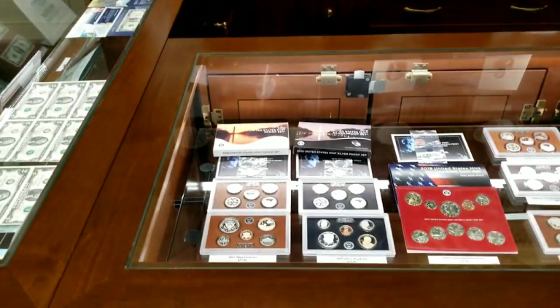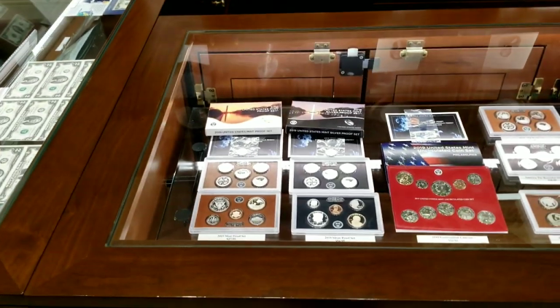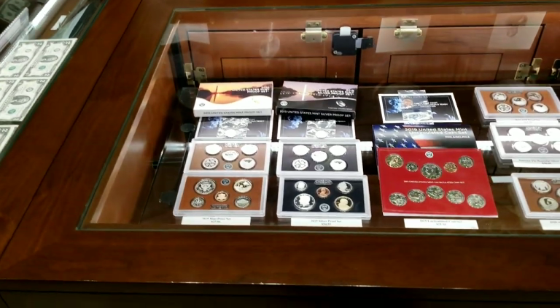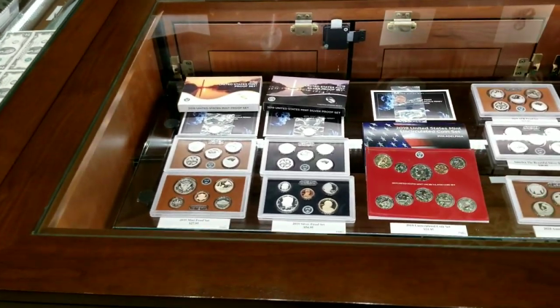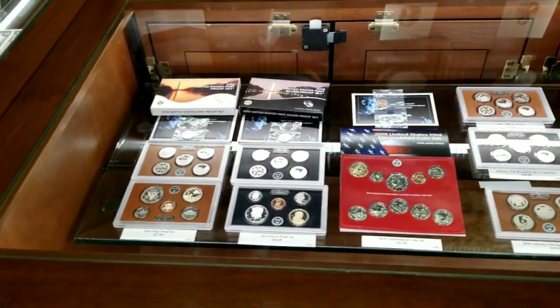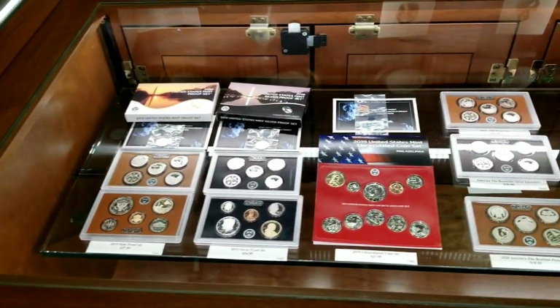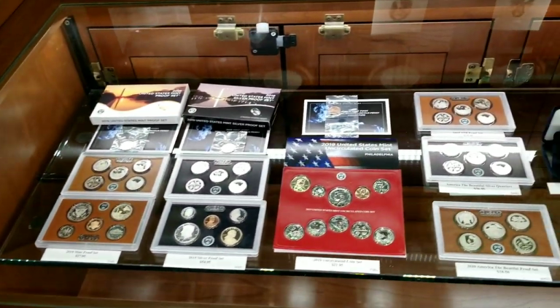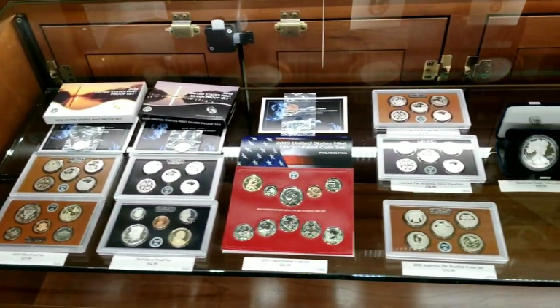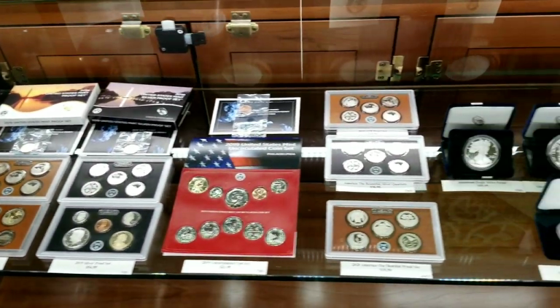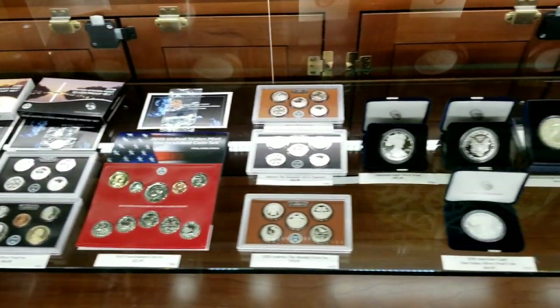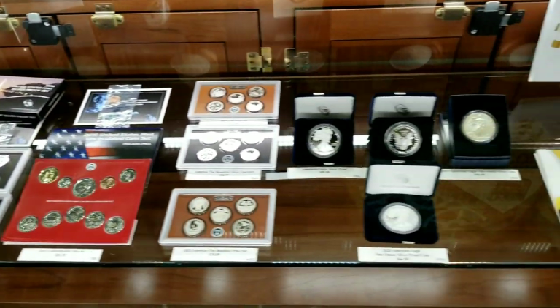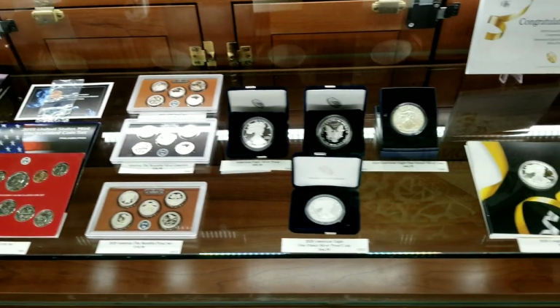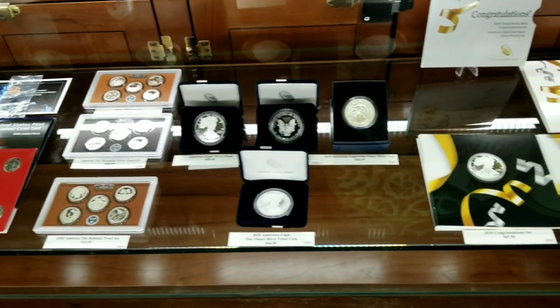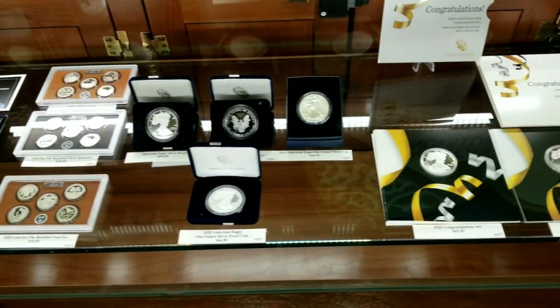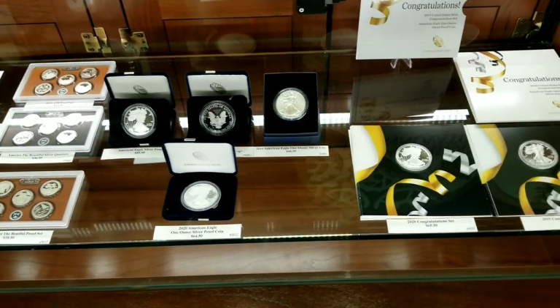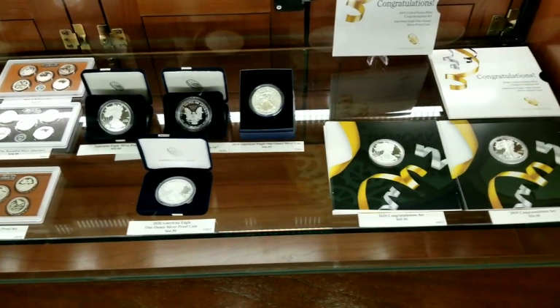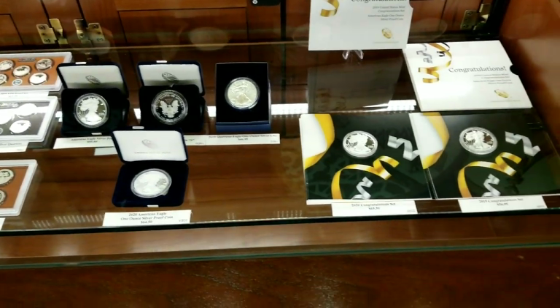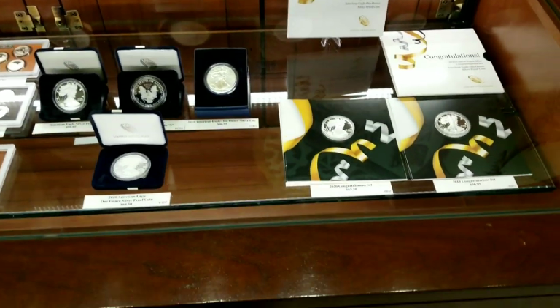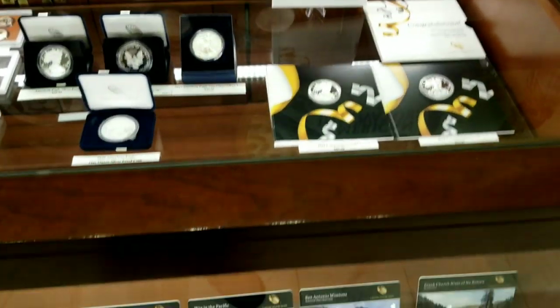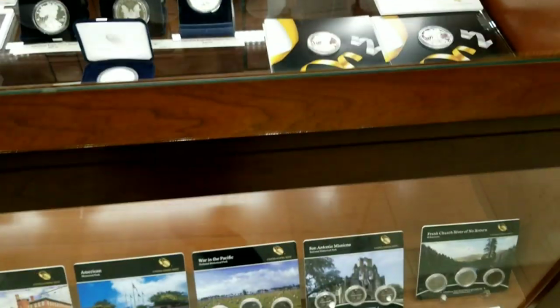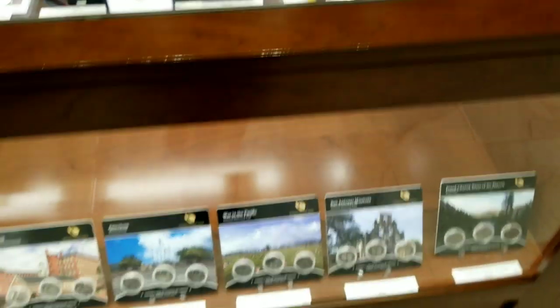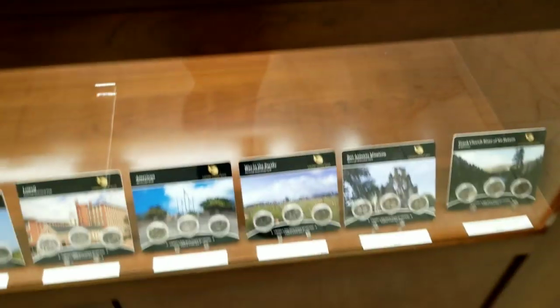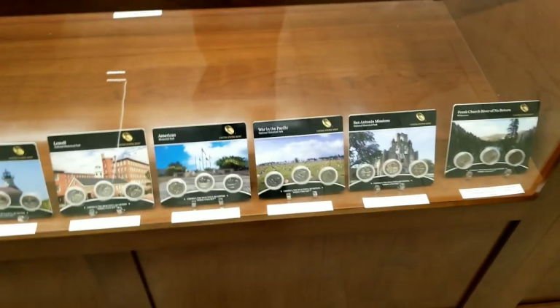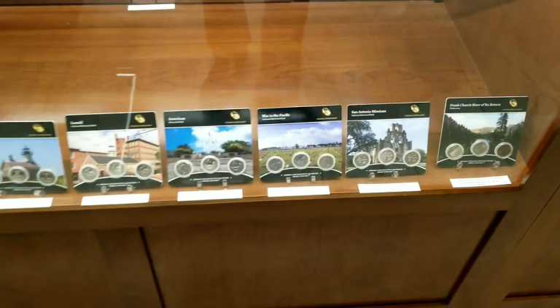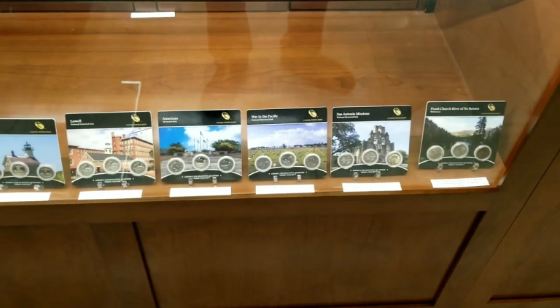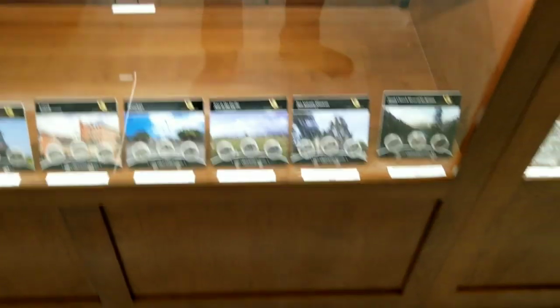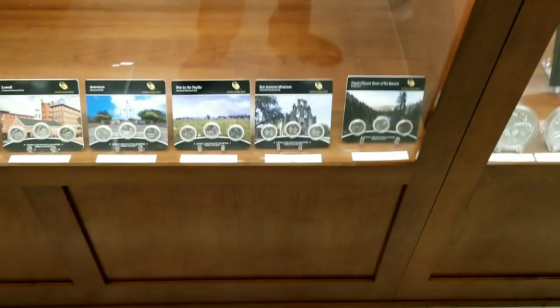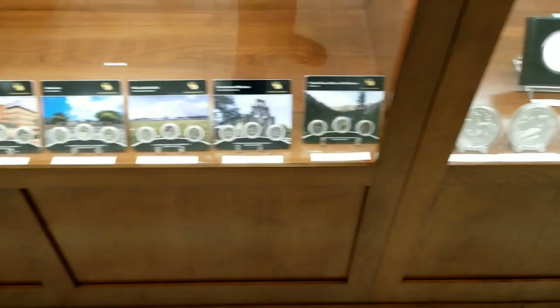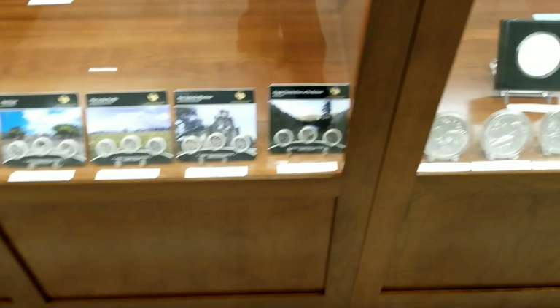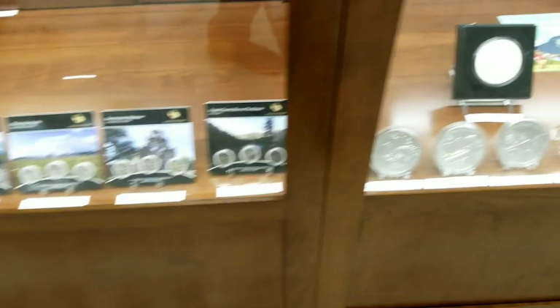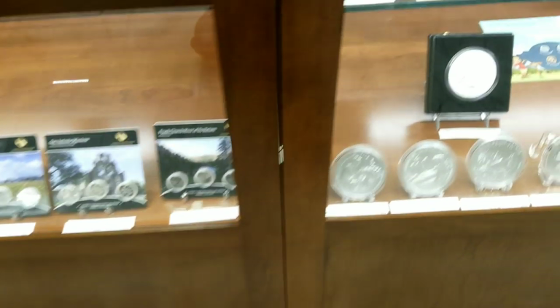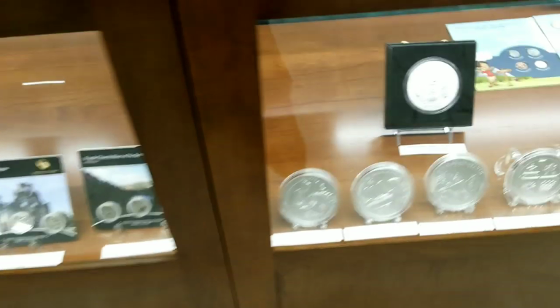Here we have the displays of all the different mint offerings that they have. Very cool indeed. Lots of different products here of their current offerings.